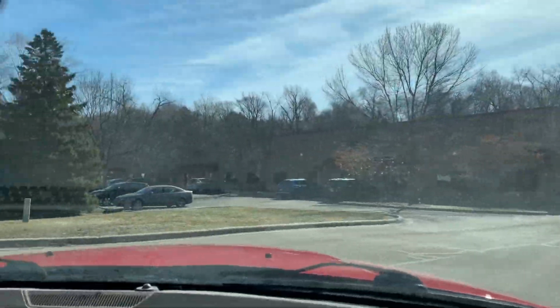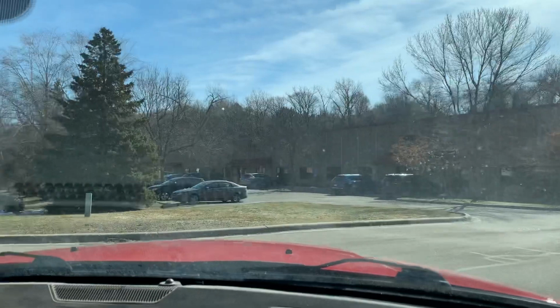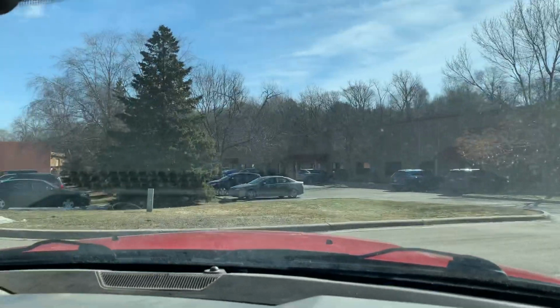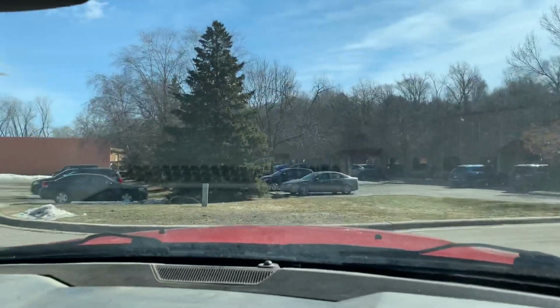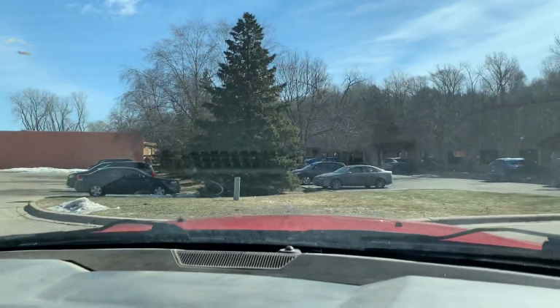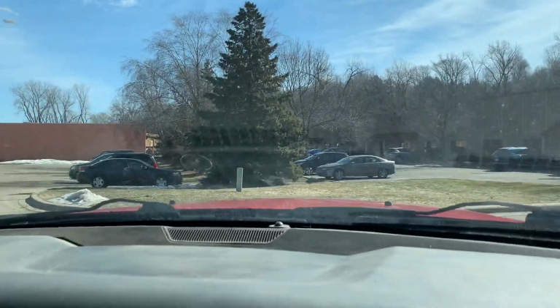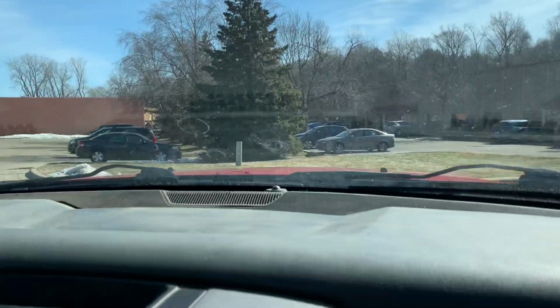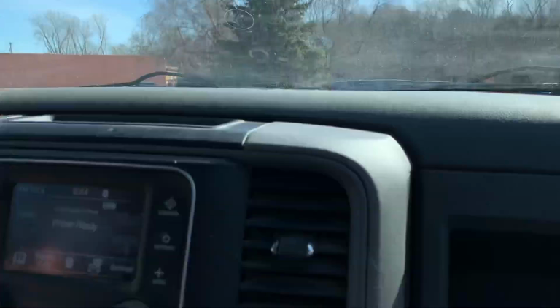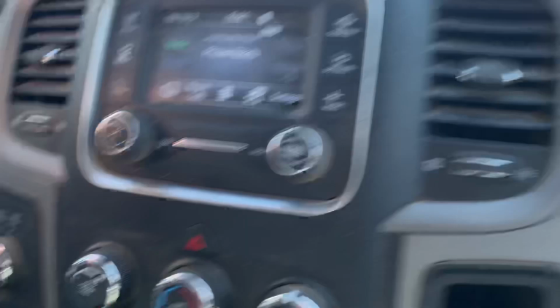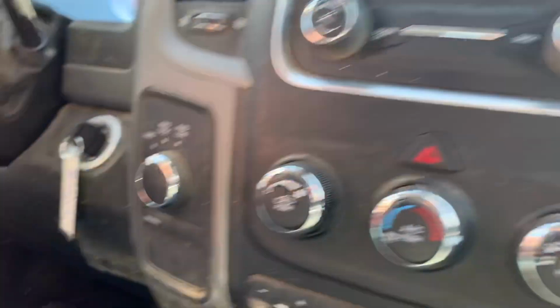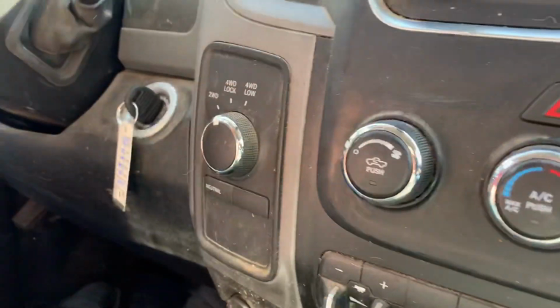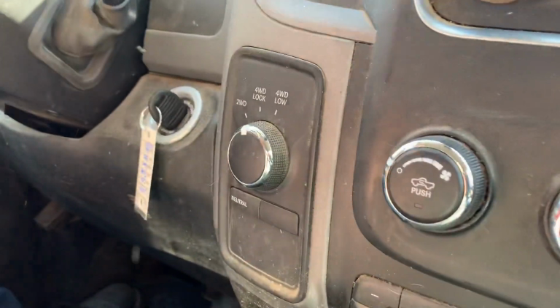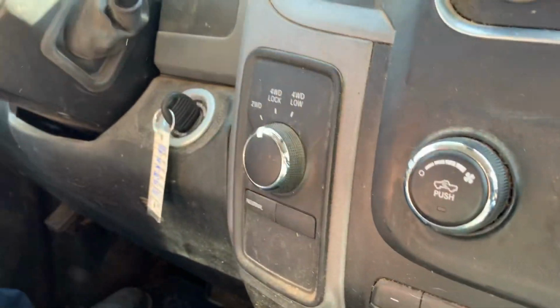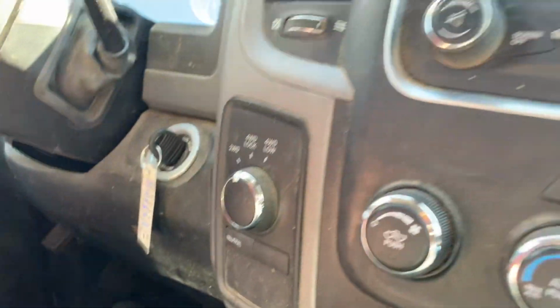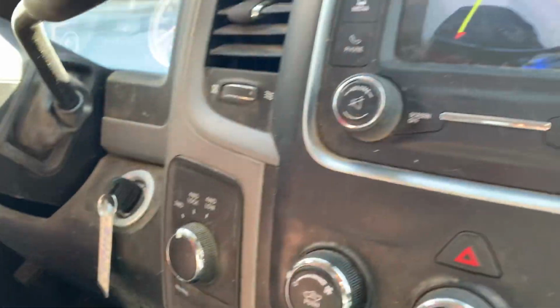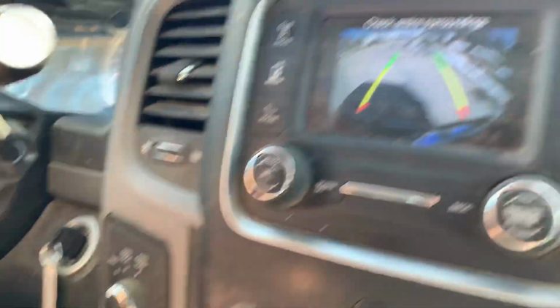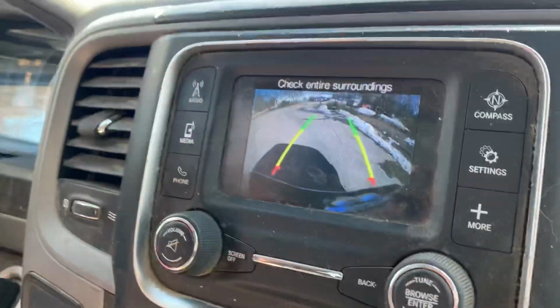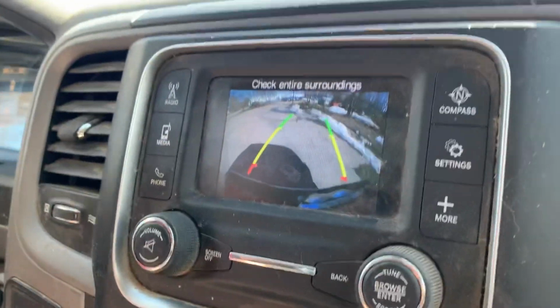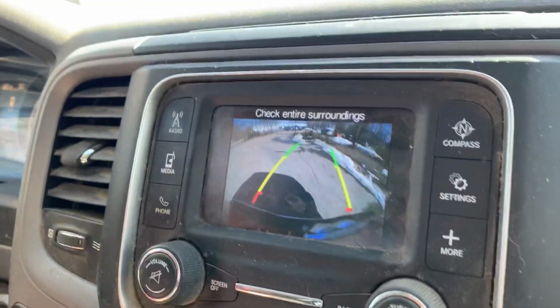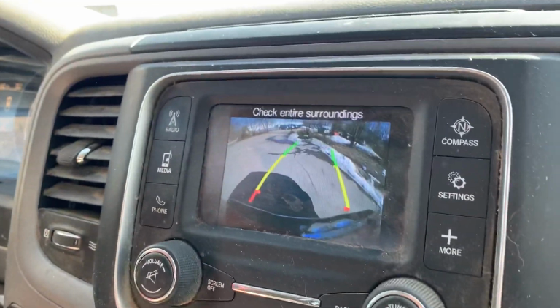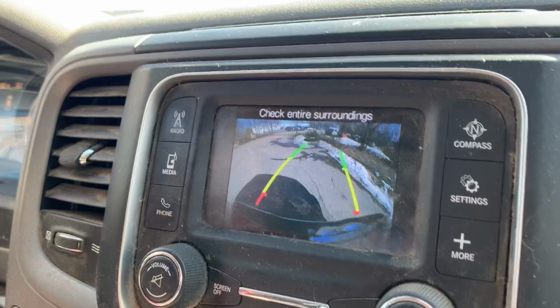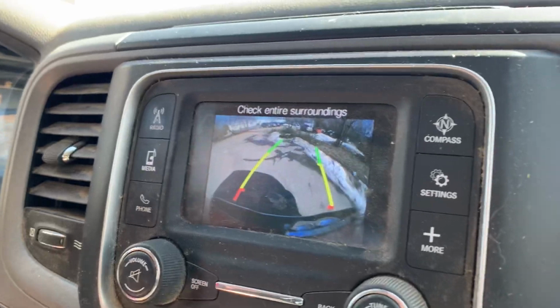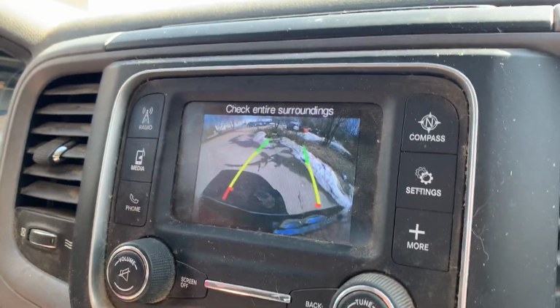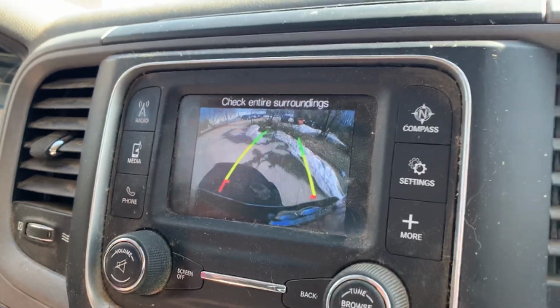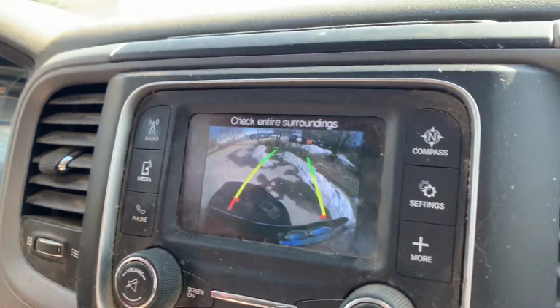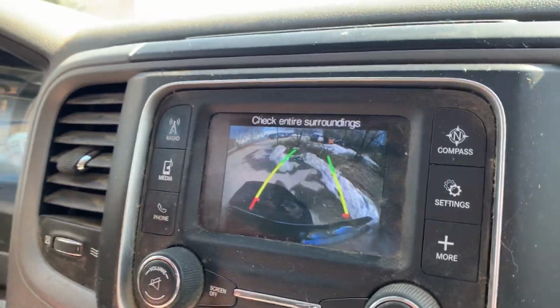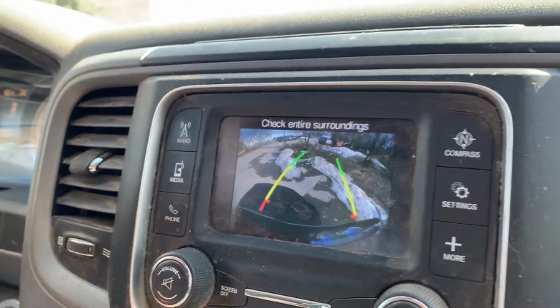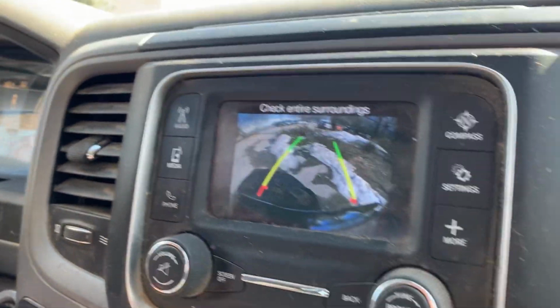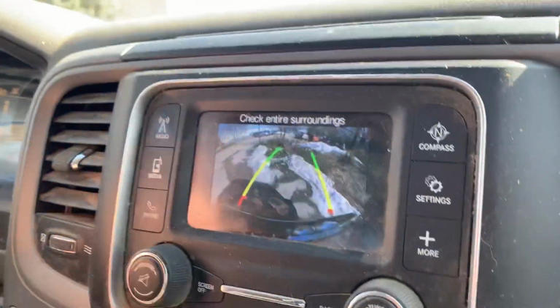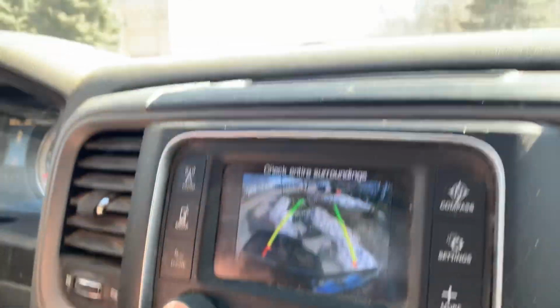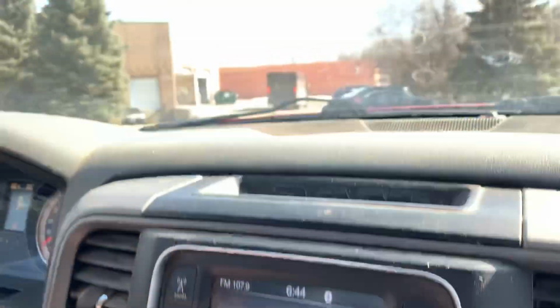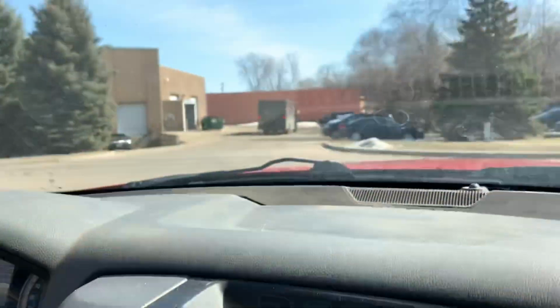Let's test the four wheel drive — it lights up on the dash. We're in four wheel drive right now. Now switching it back to two wheel drive.